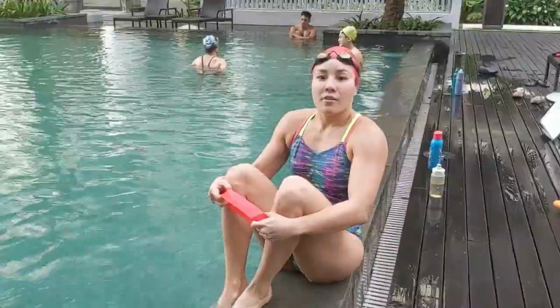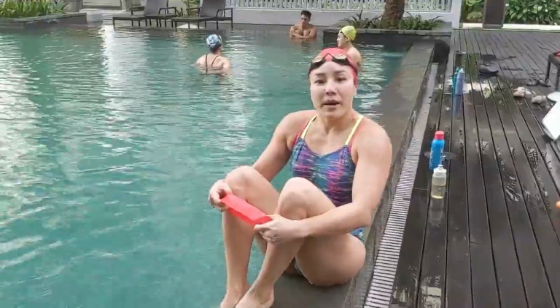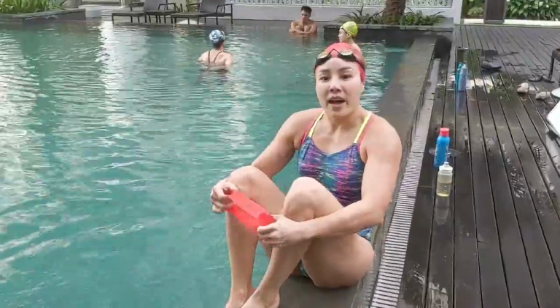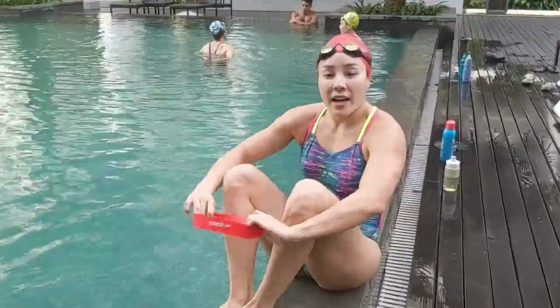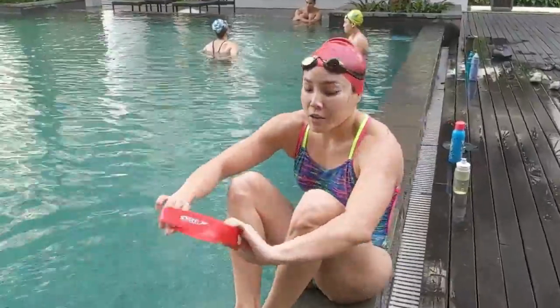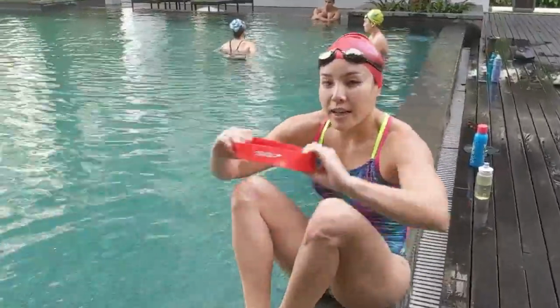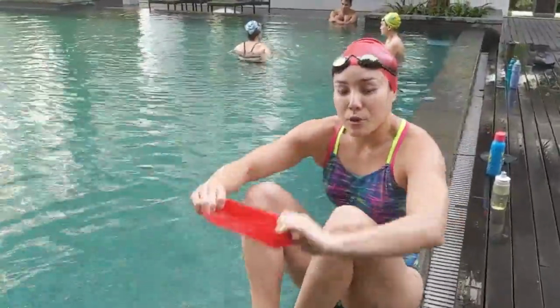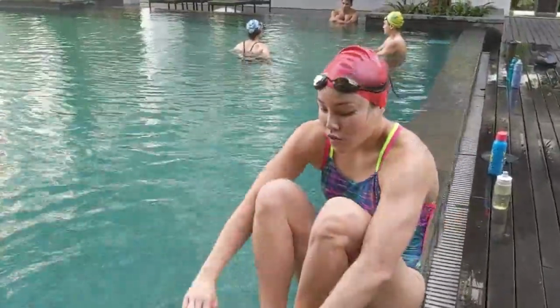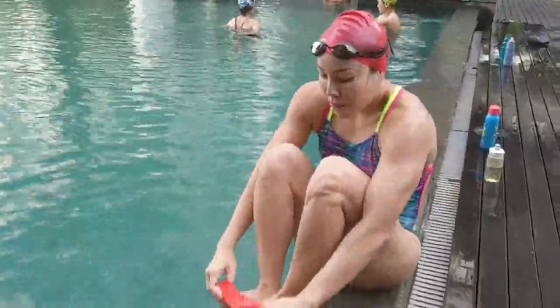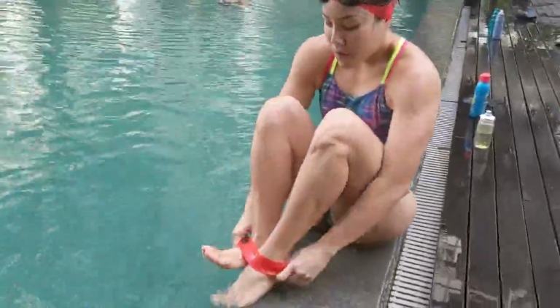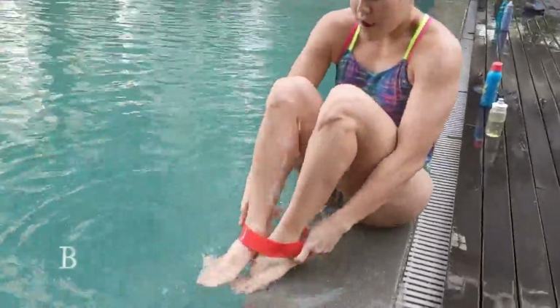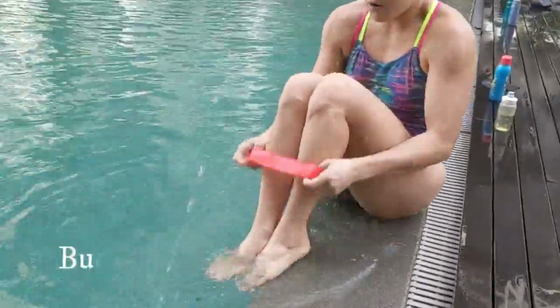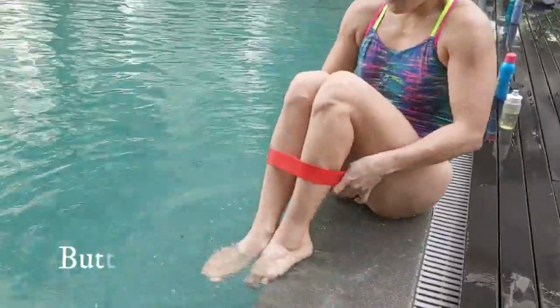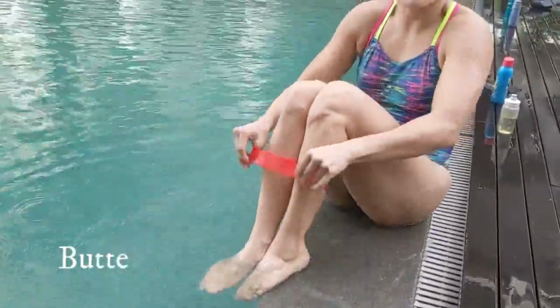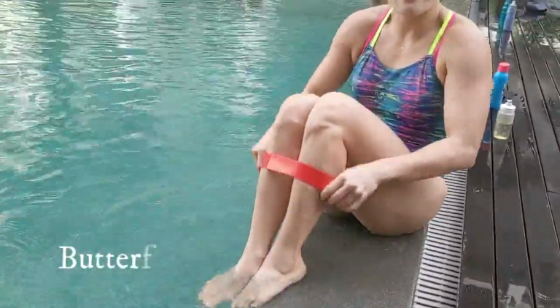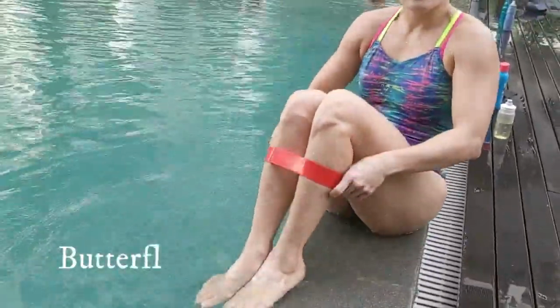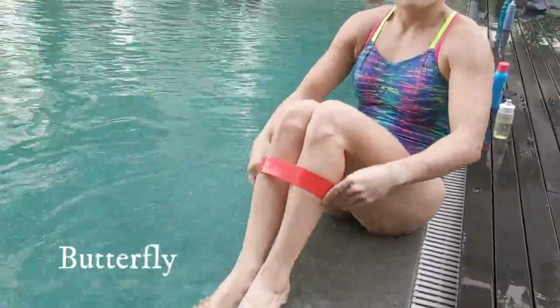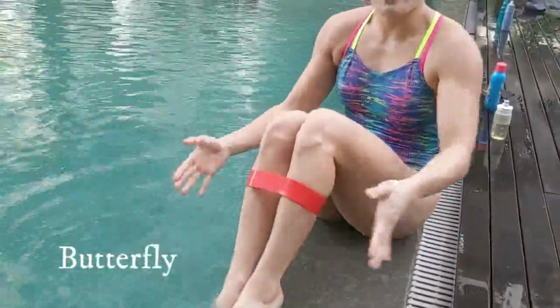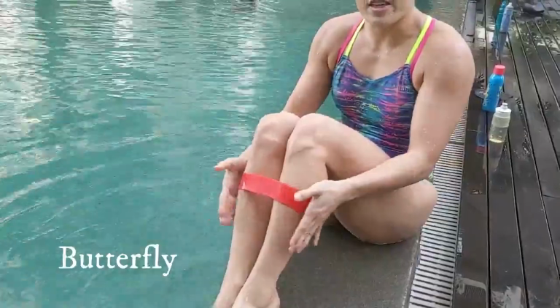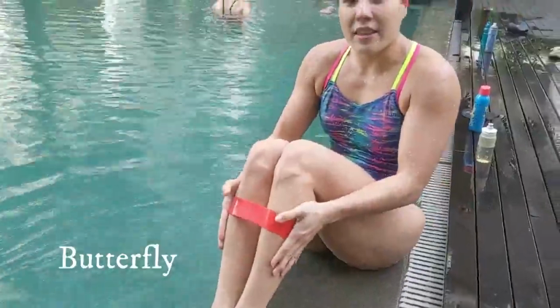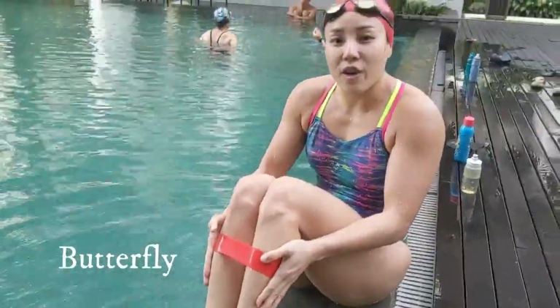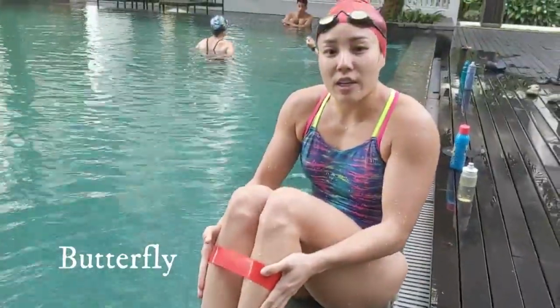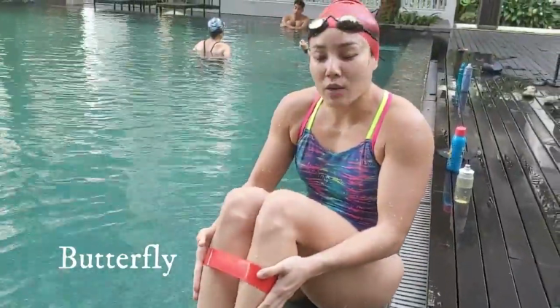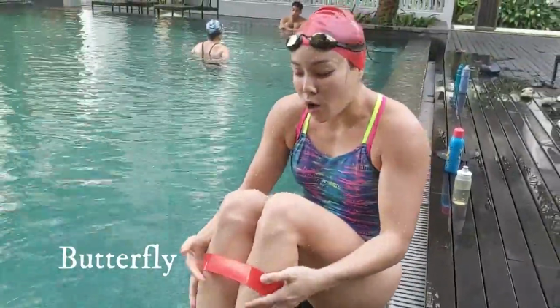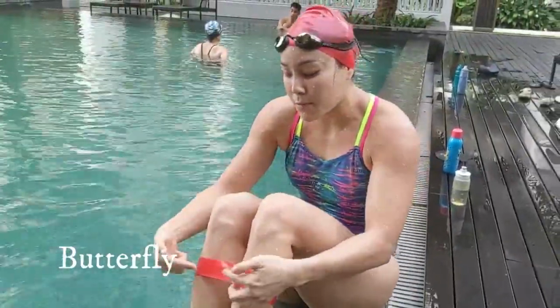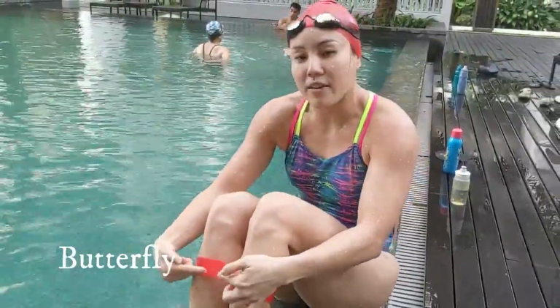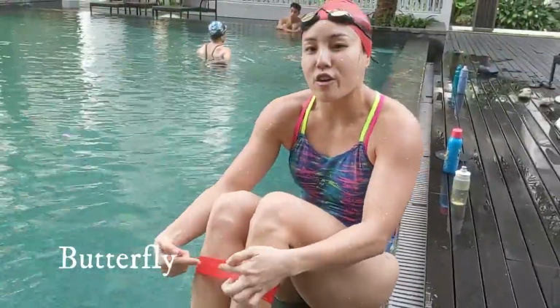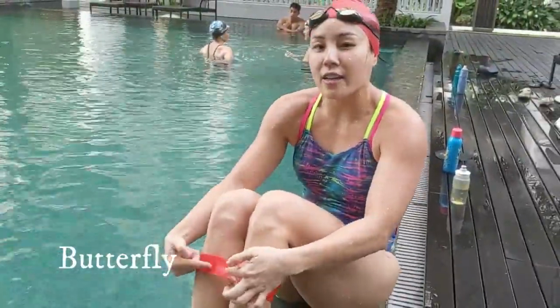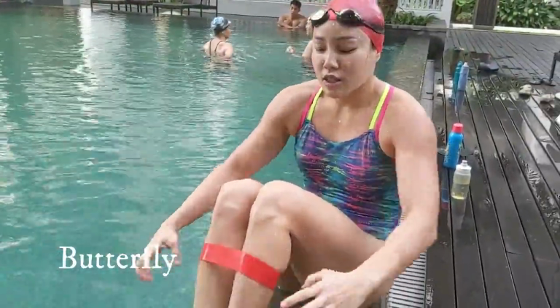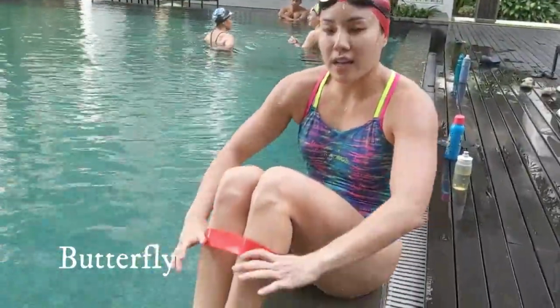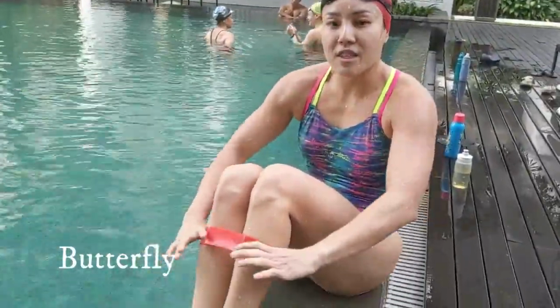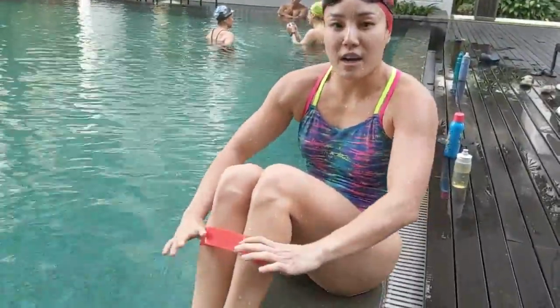For a butterfly, I usually like to put the strap around my paw to keep the feet together. For little kids, you can always put it in figure 8 so that it gets snug.